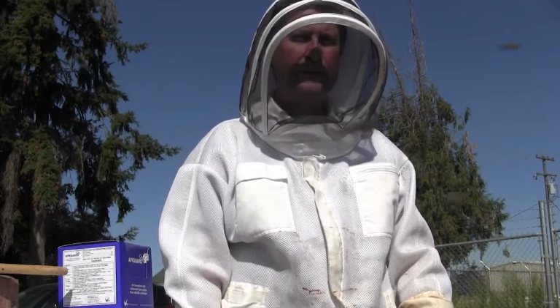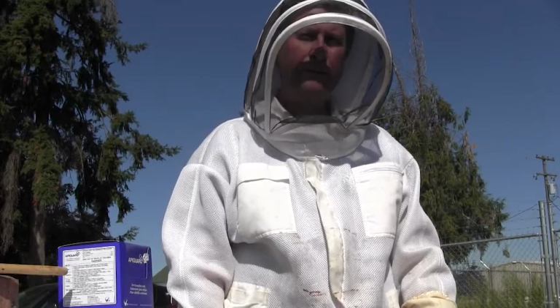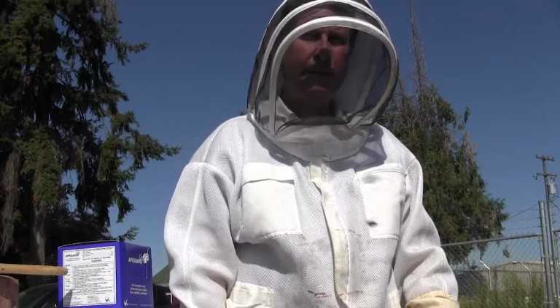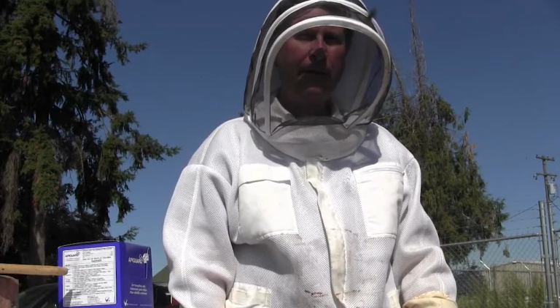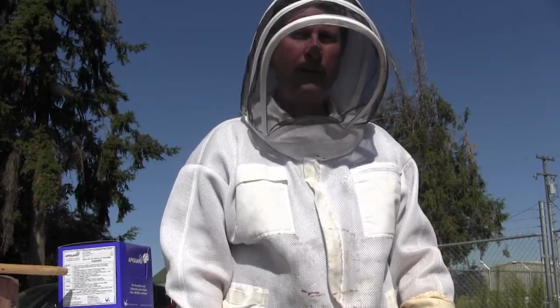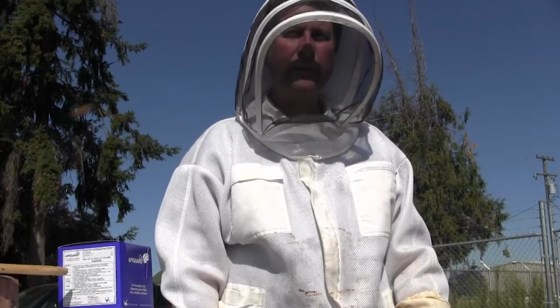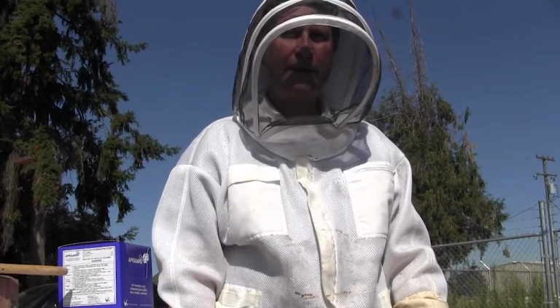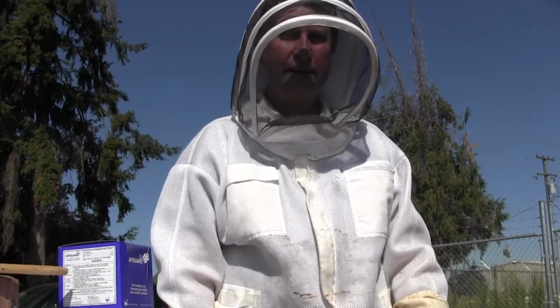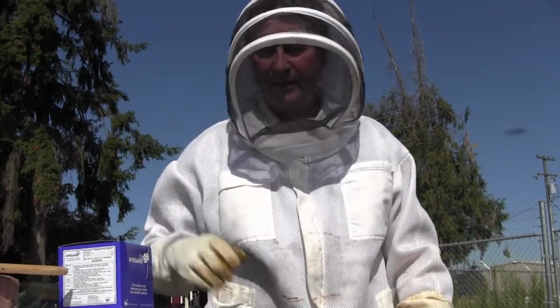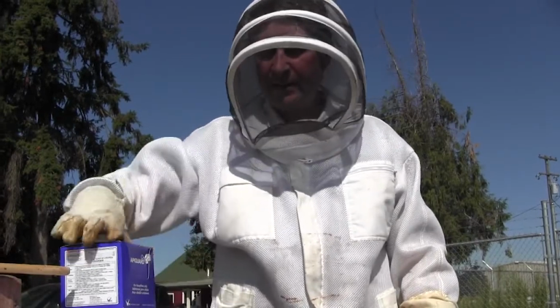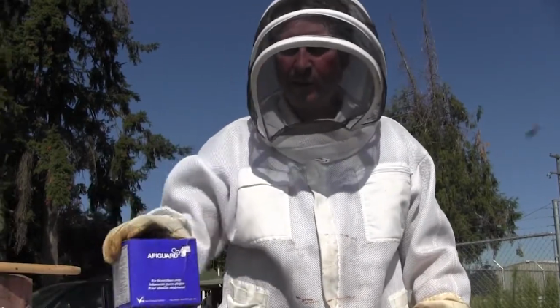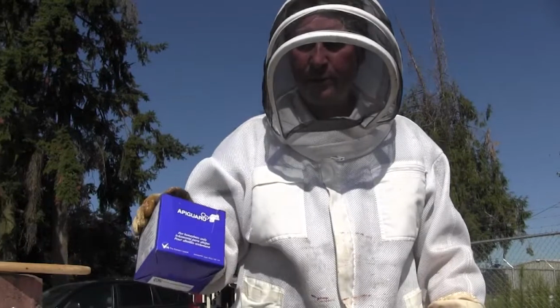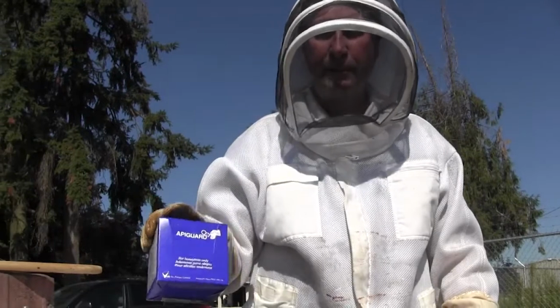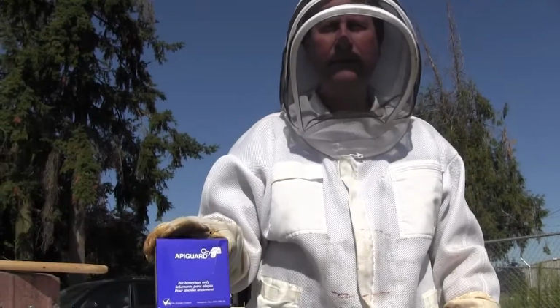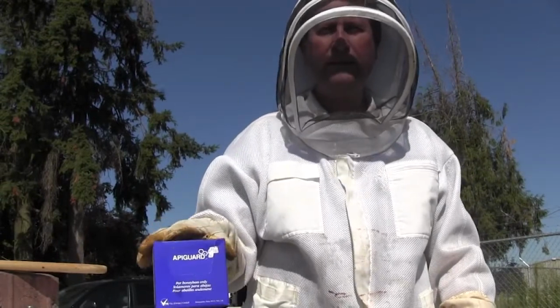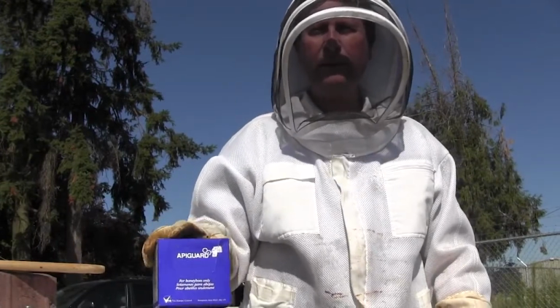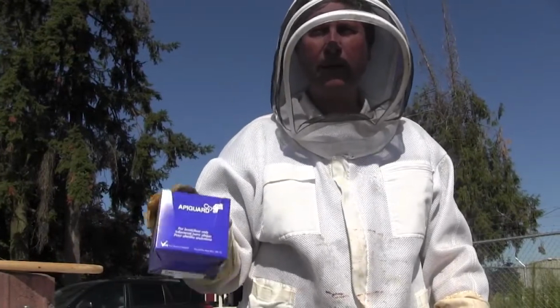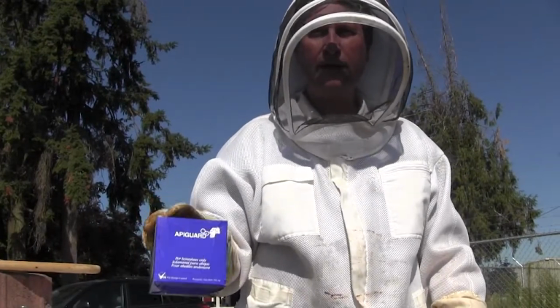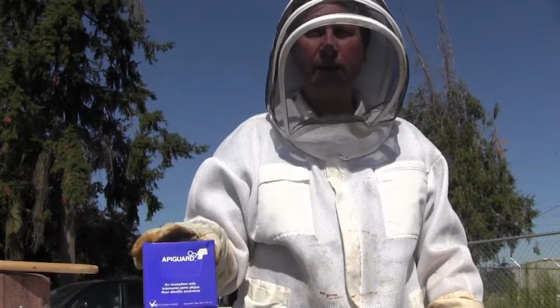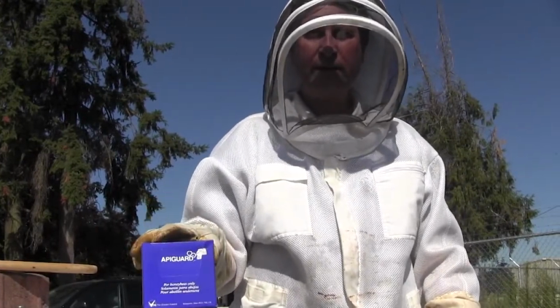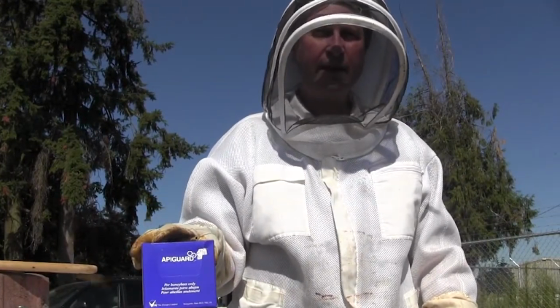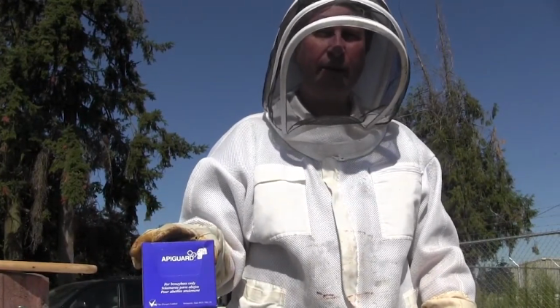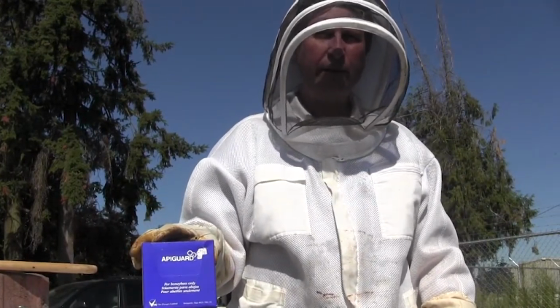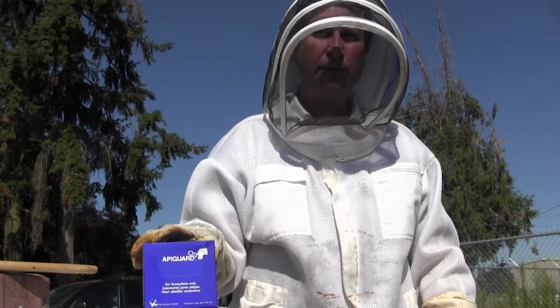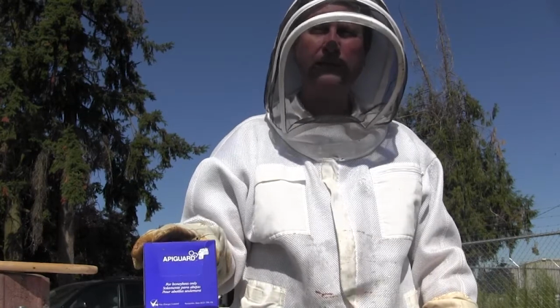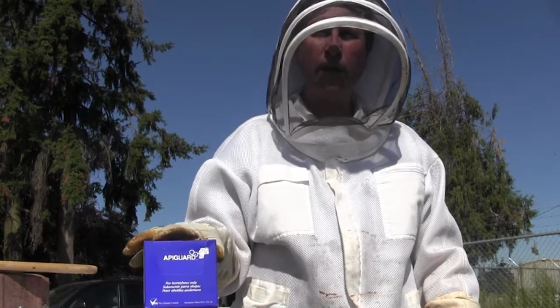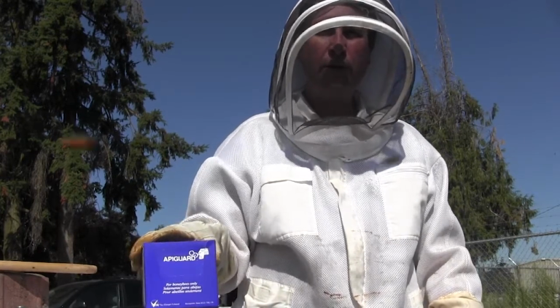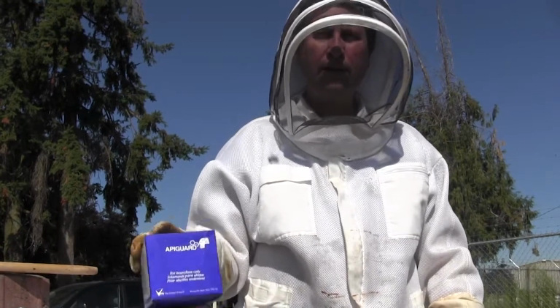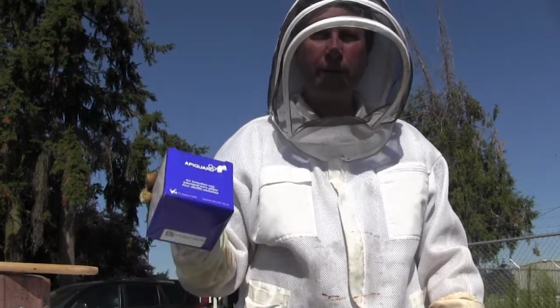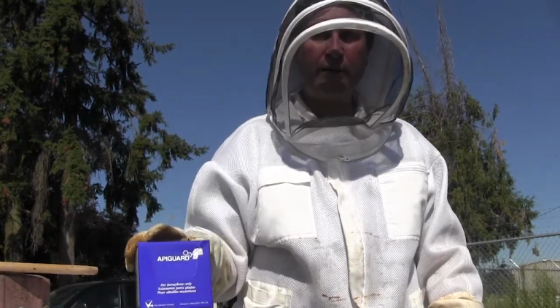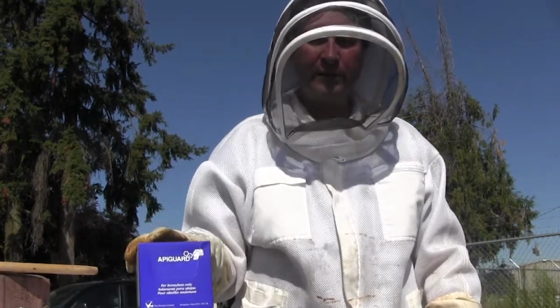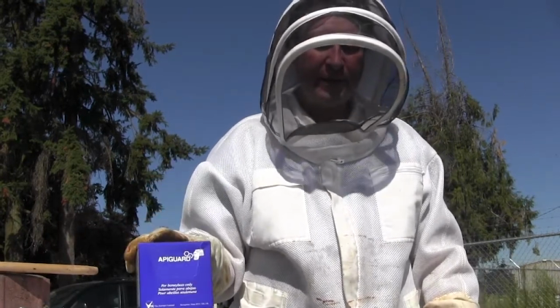It's fall and we need to treat for mites. This time of year we're choosing Apigard. The temperature range for Apigard is between 60 and 105 degrees. We're expecting some warm weather, so it's the perfect product to use this time of year.